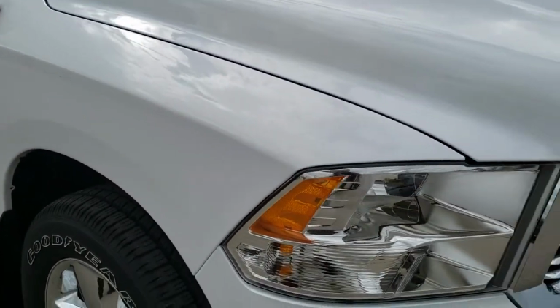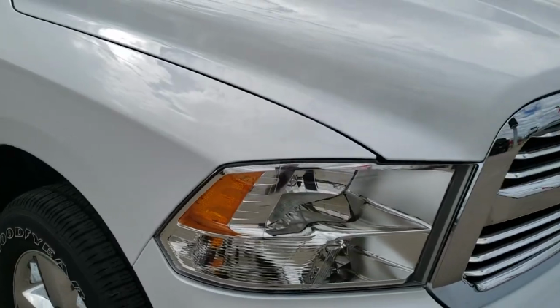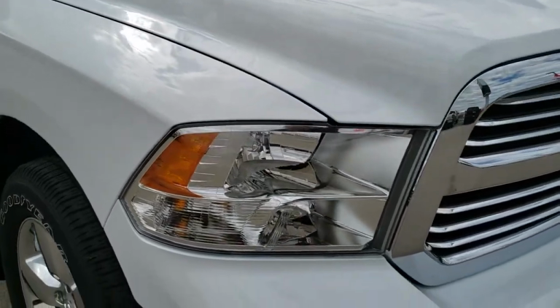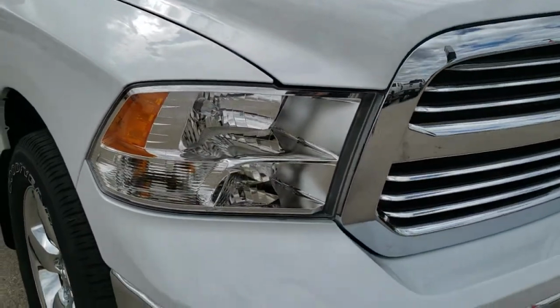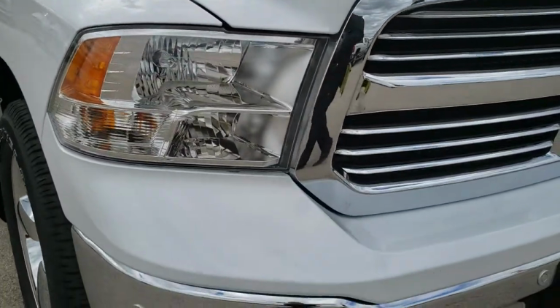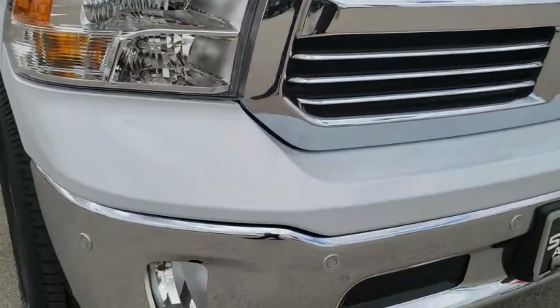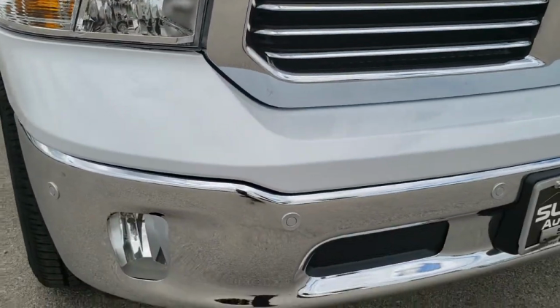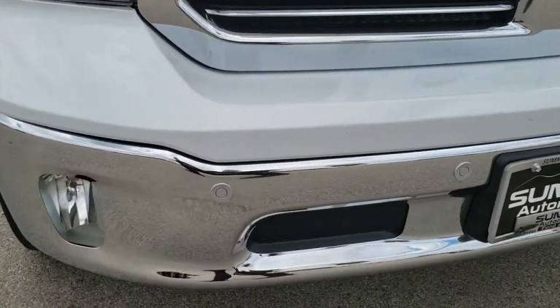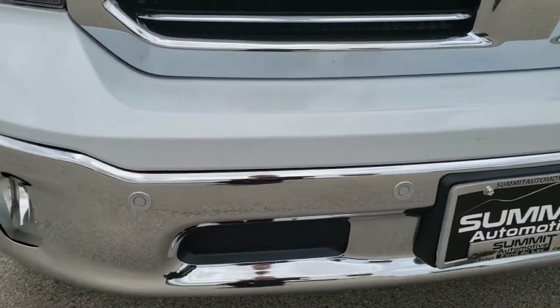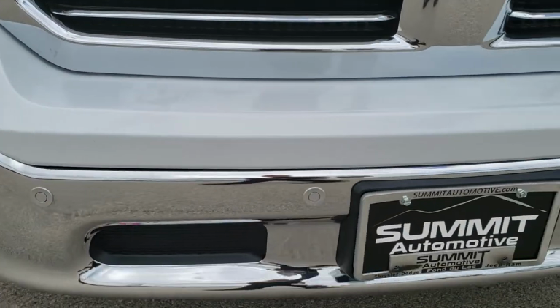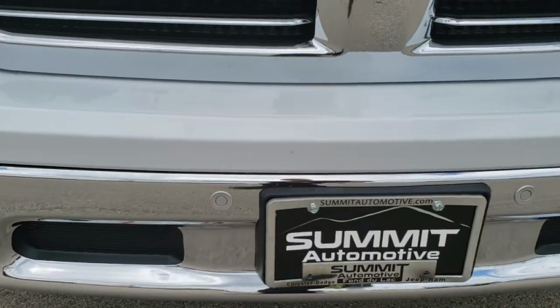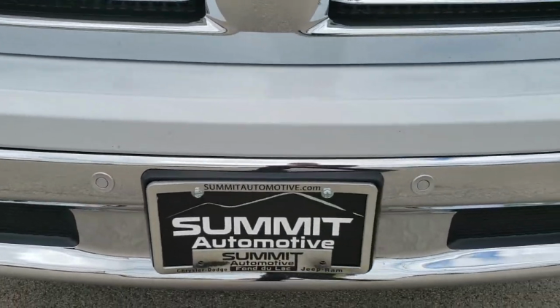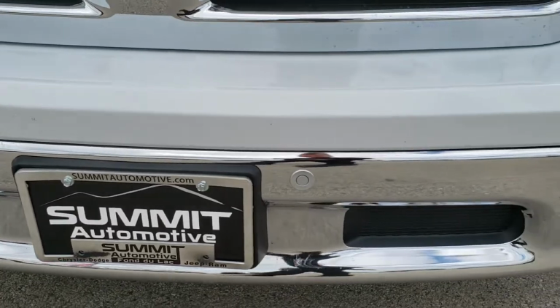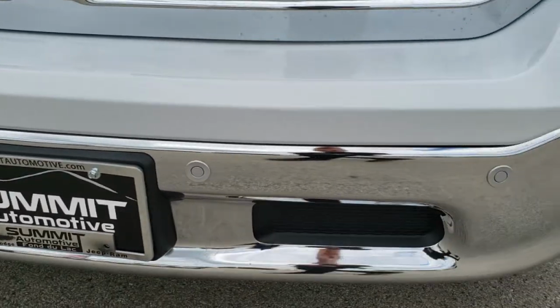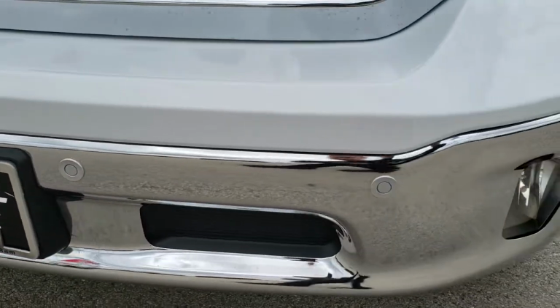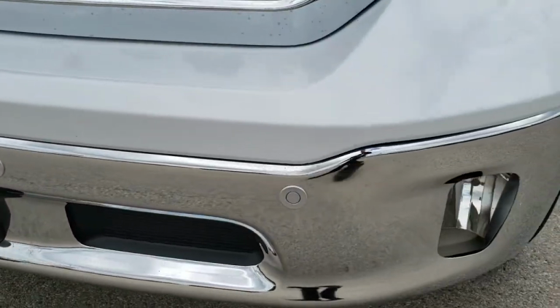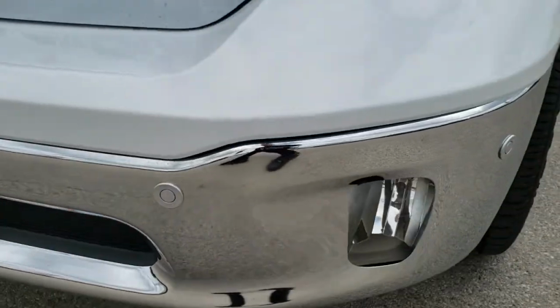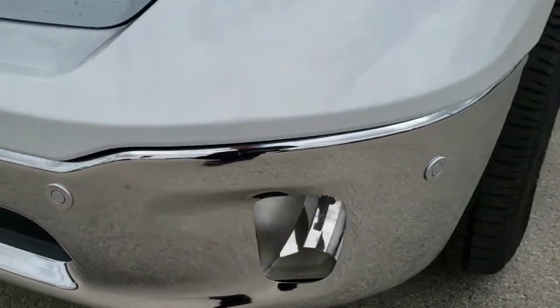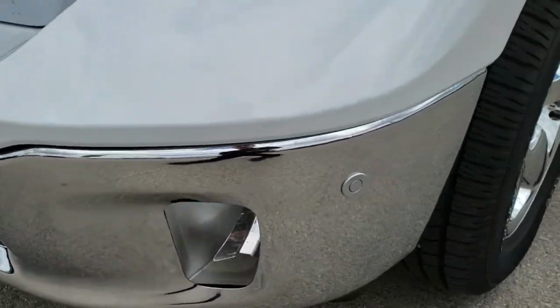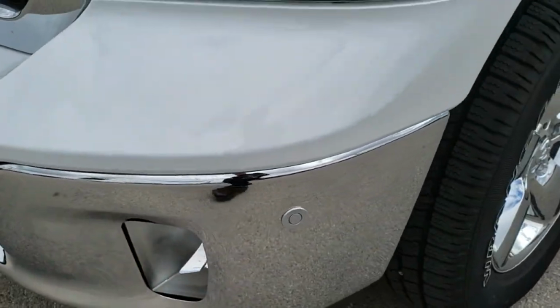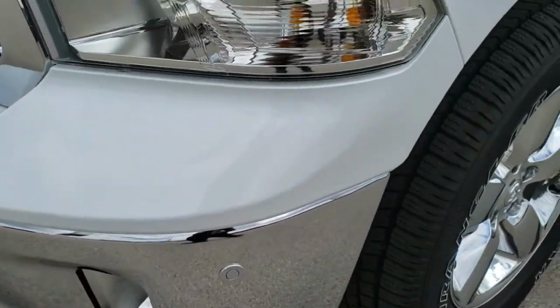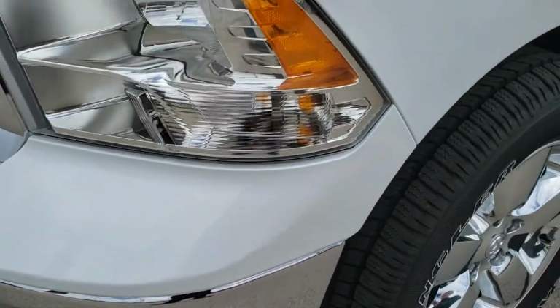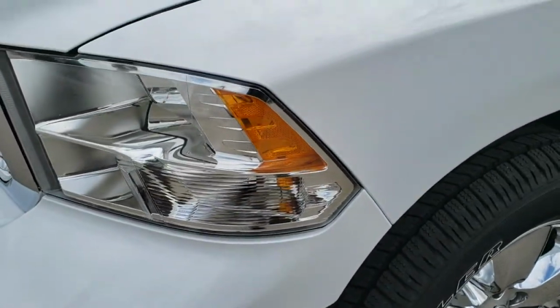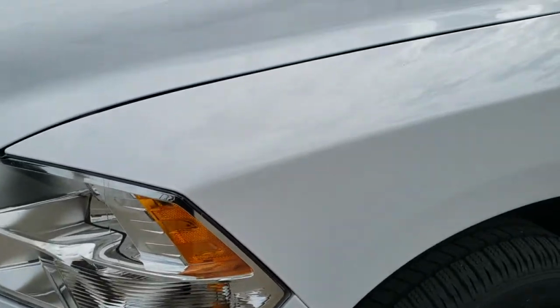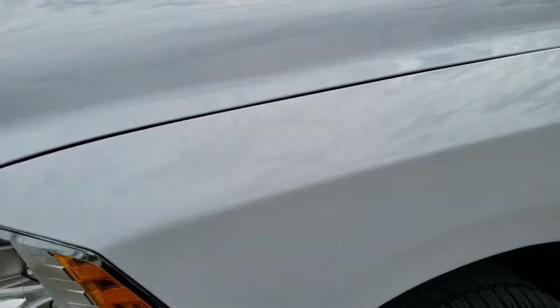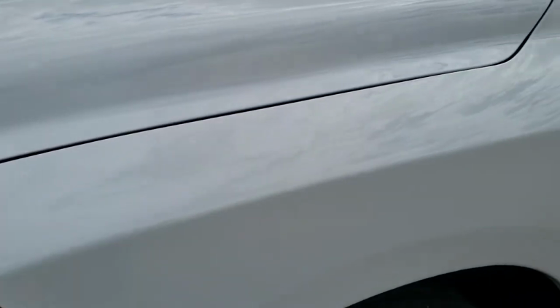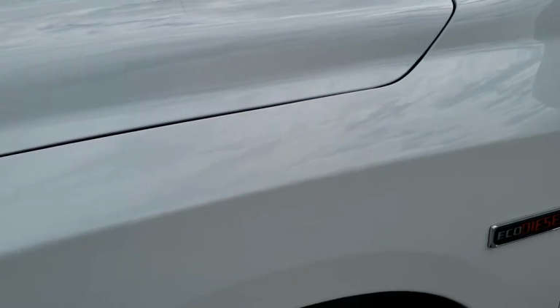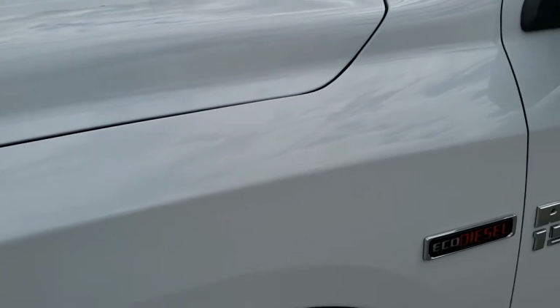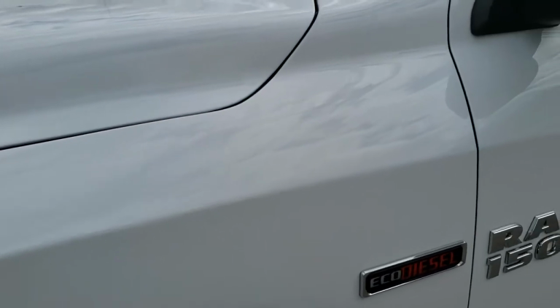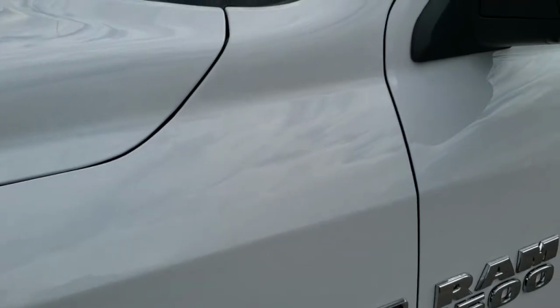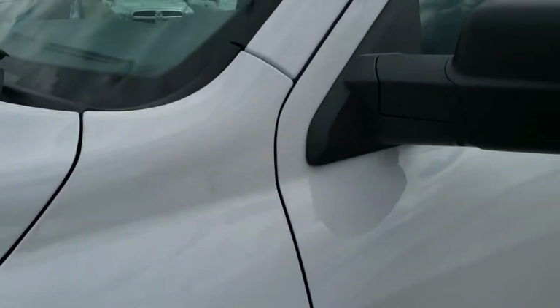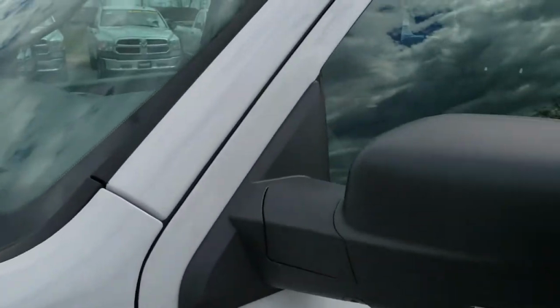This truck has the 3.0 liter V6 eco diesel motor, and from this HD video you will be able to tell that this truck is extremely clean all the way around, inside and out. Bright white is the color.